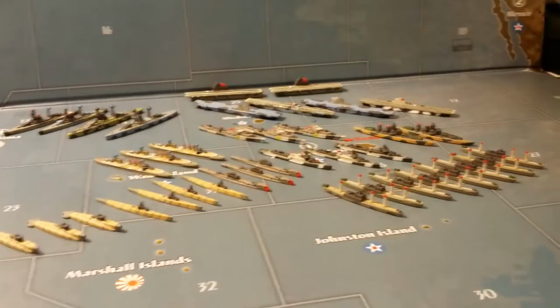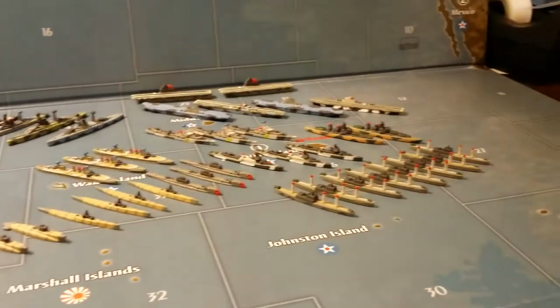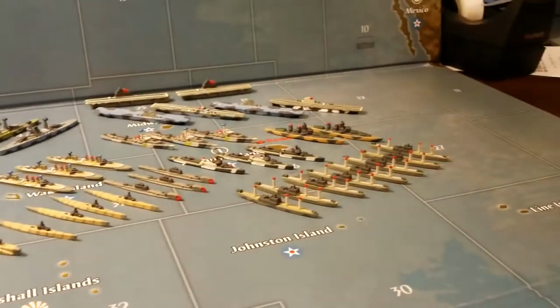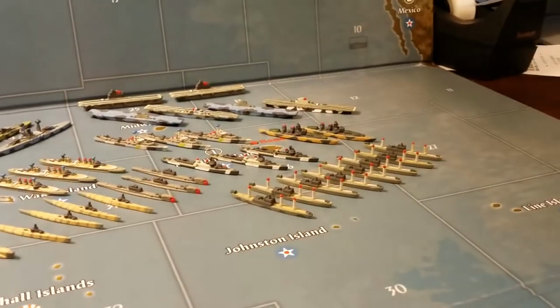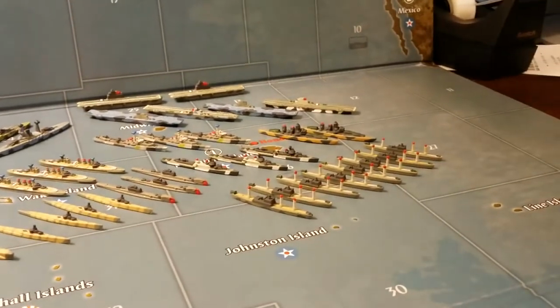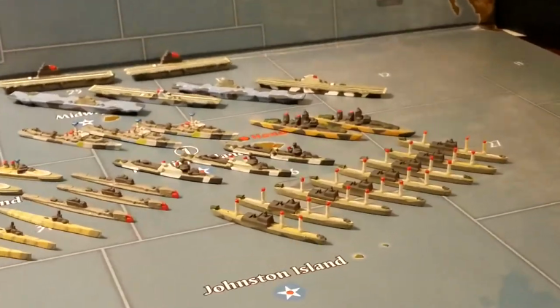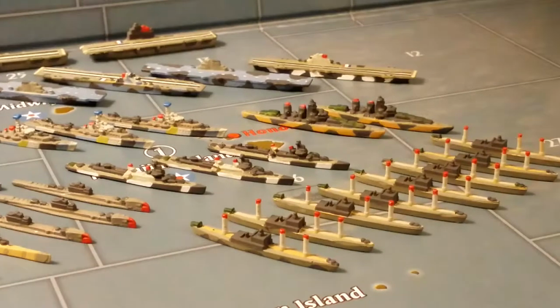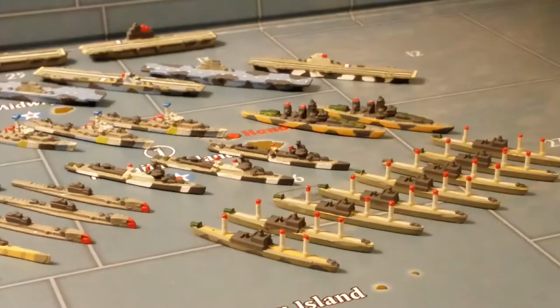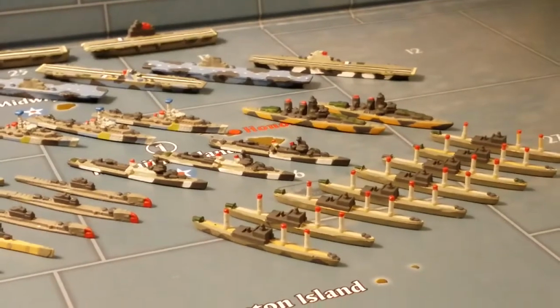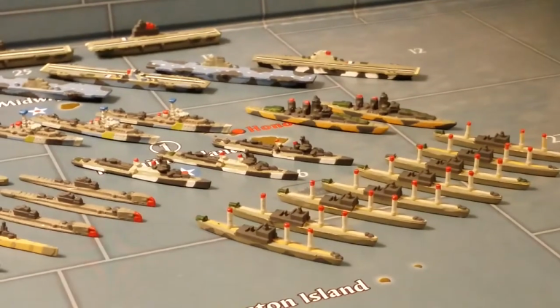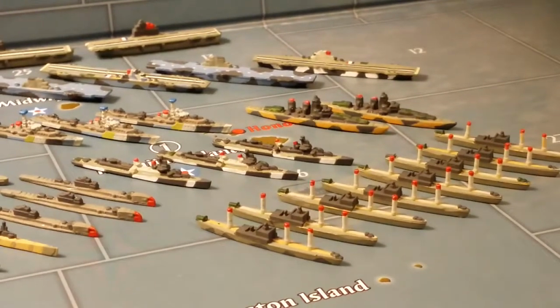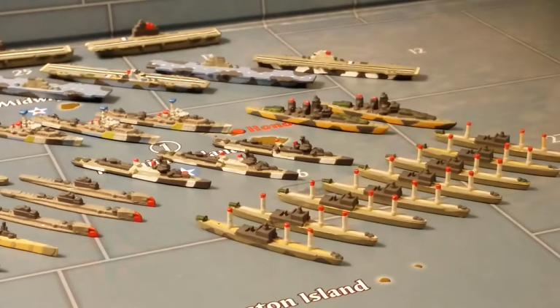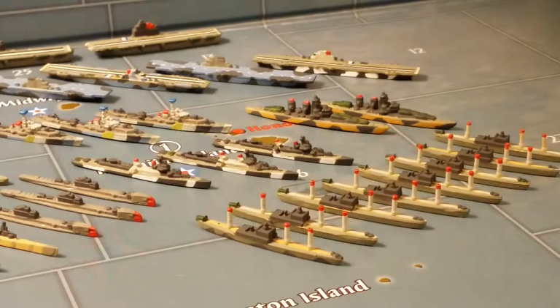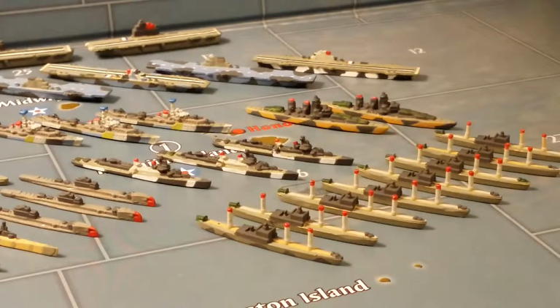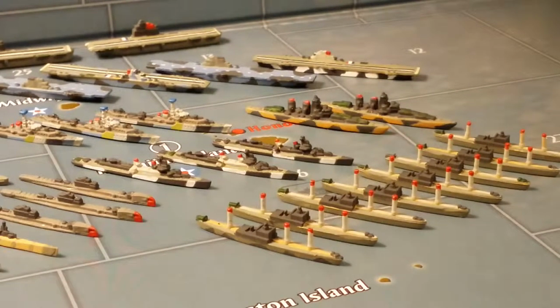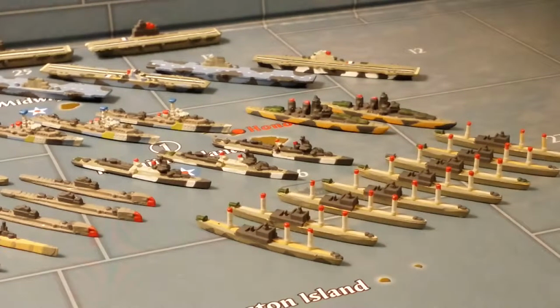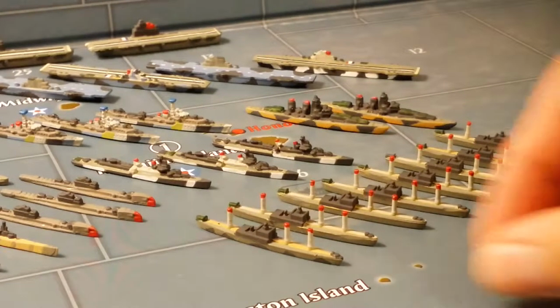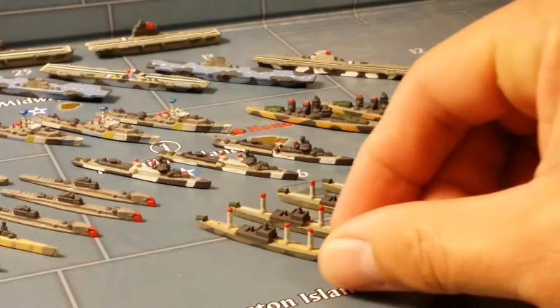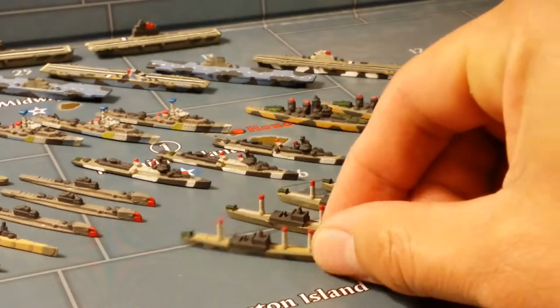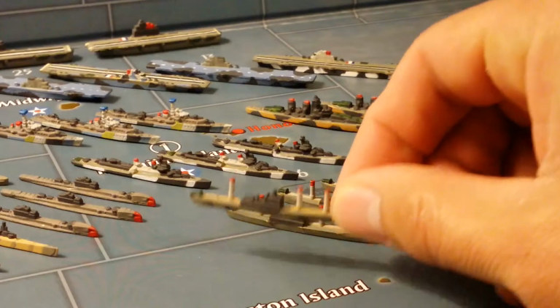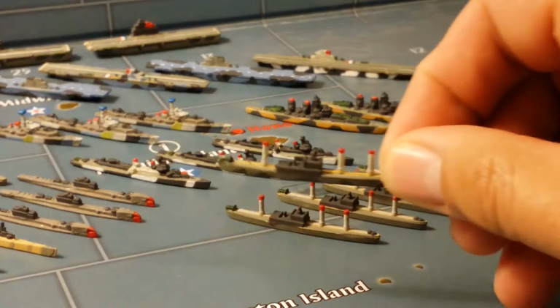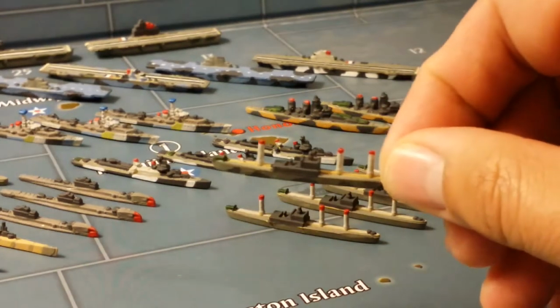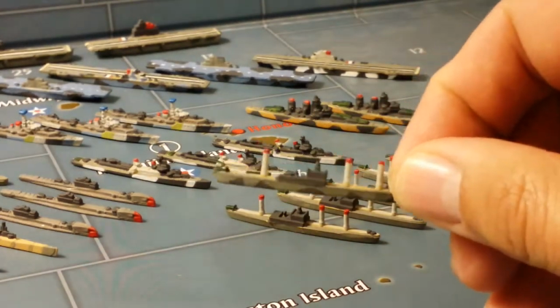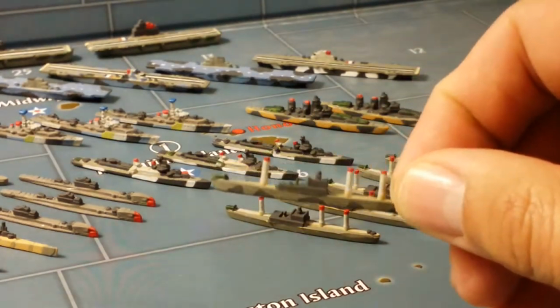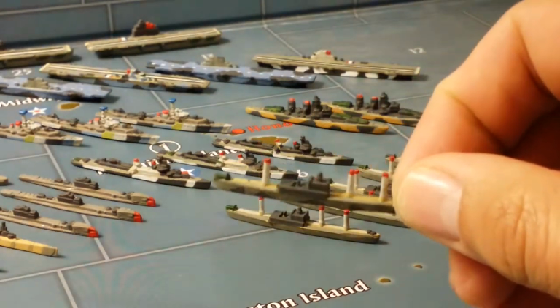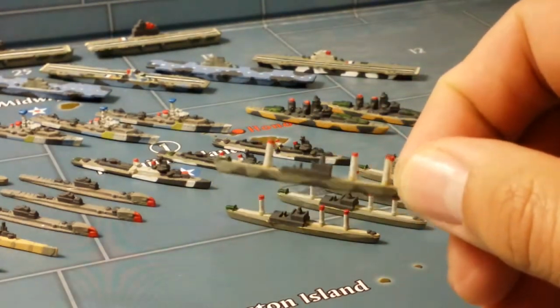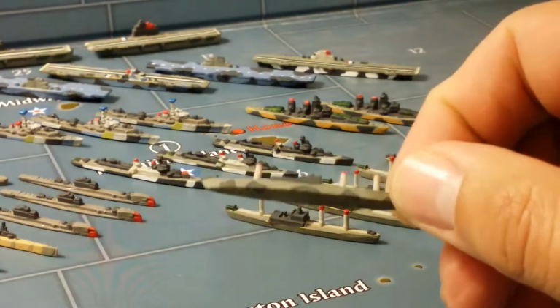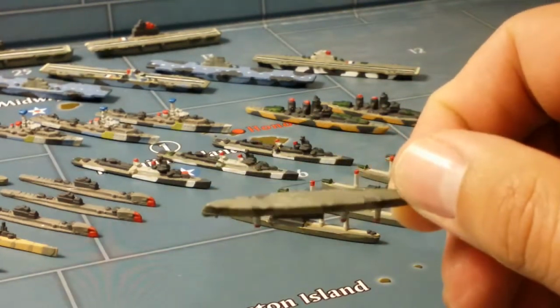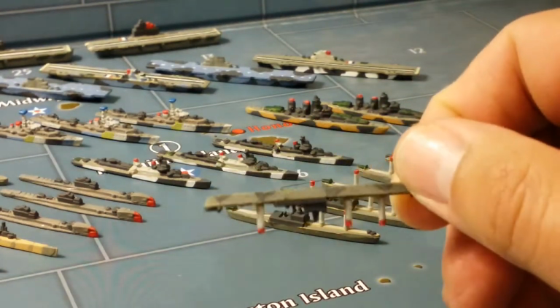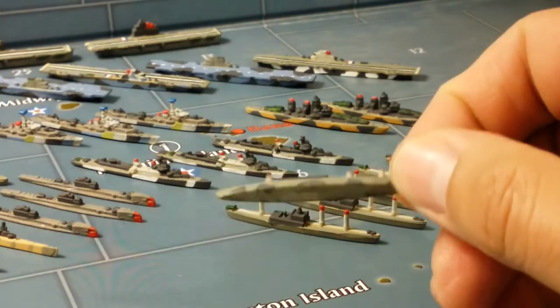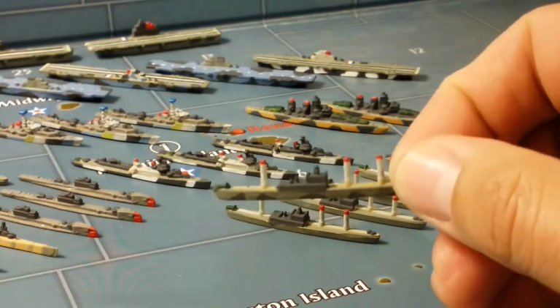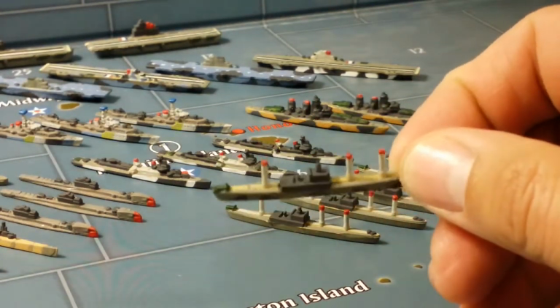The first line of ships I will show you are my Liberty class naval transports of the Royal Navy. These units came originally with the board game.